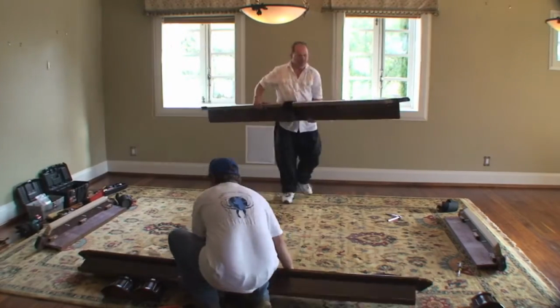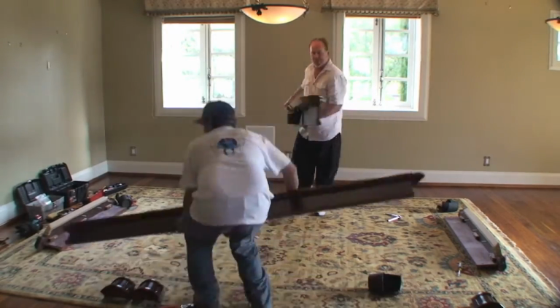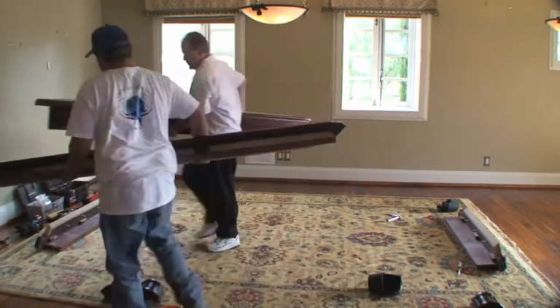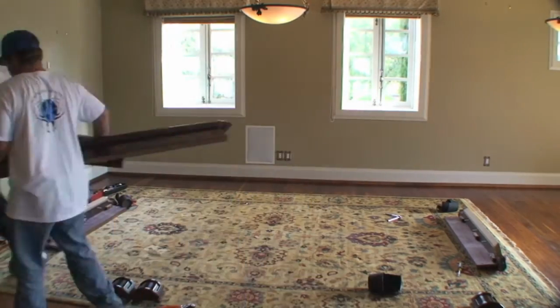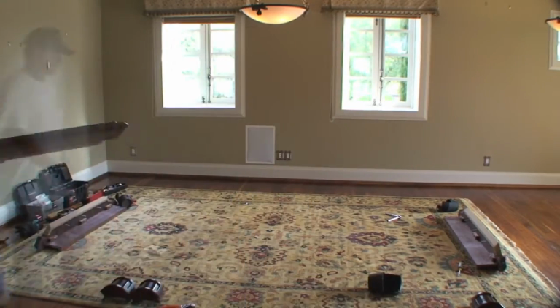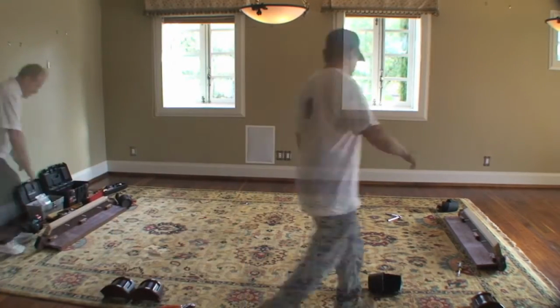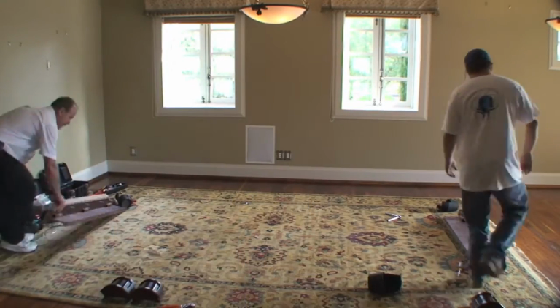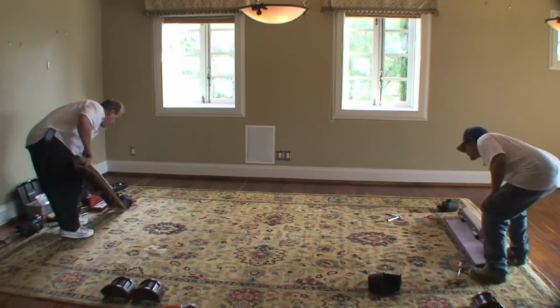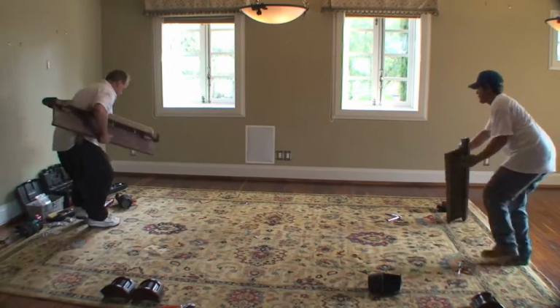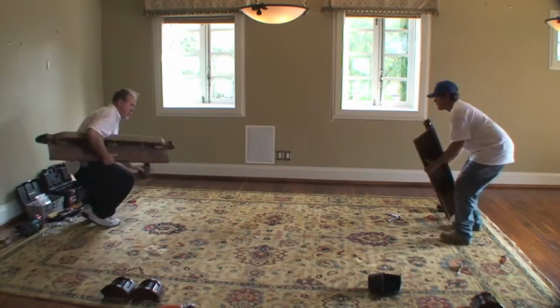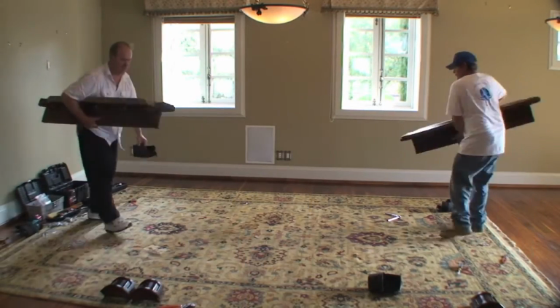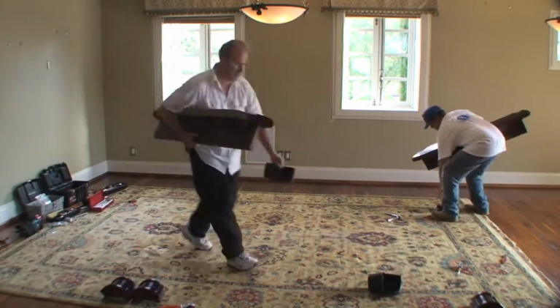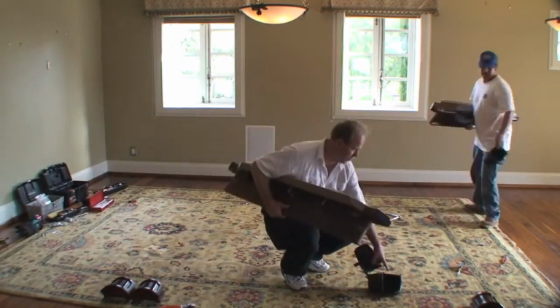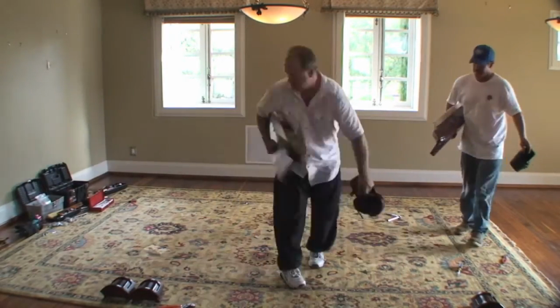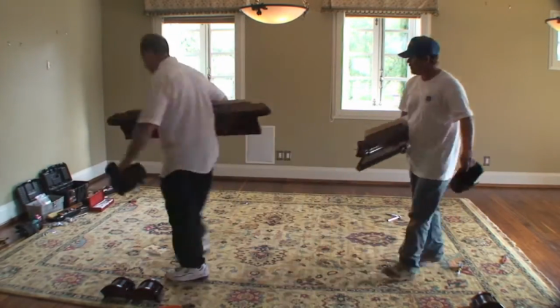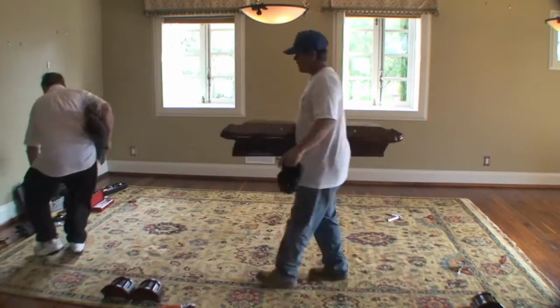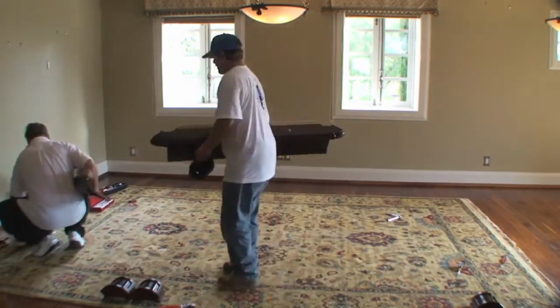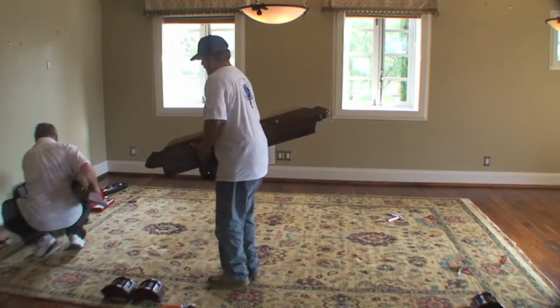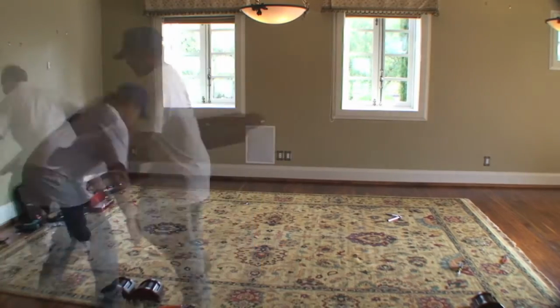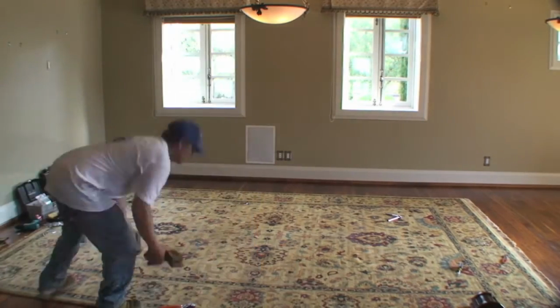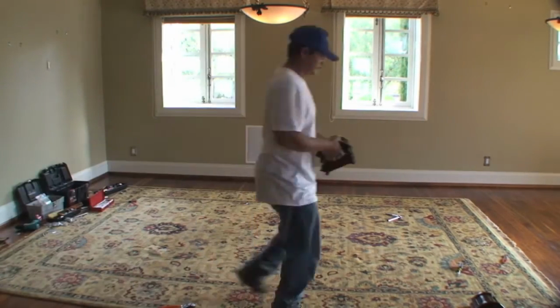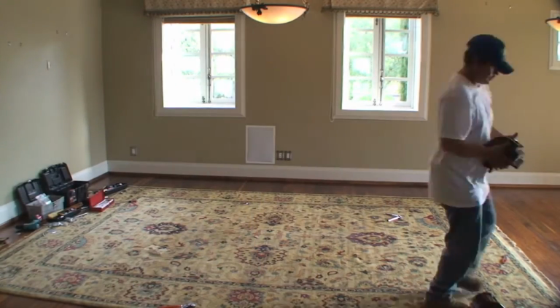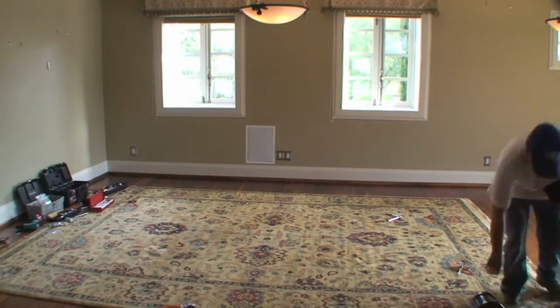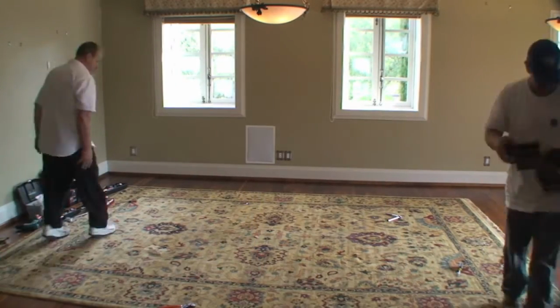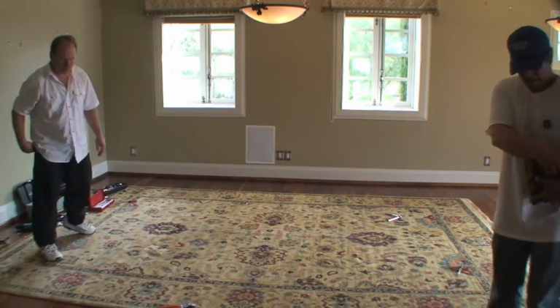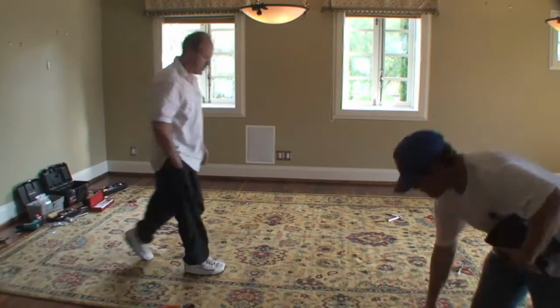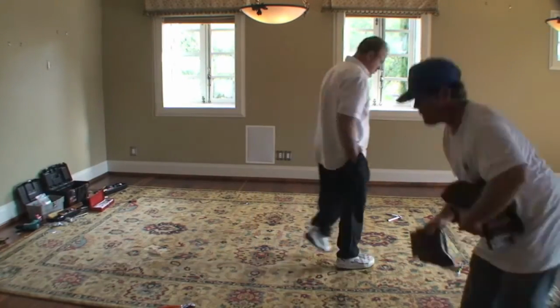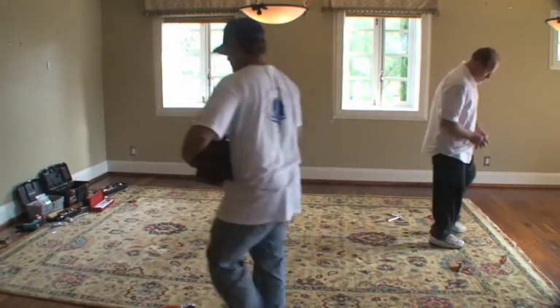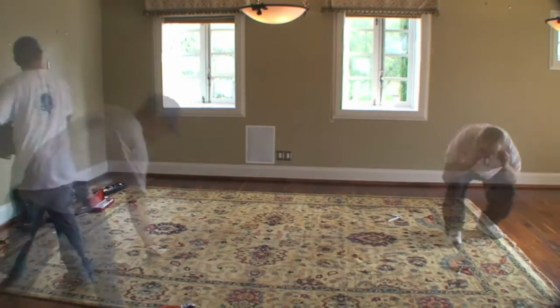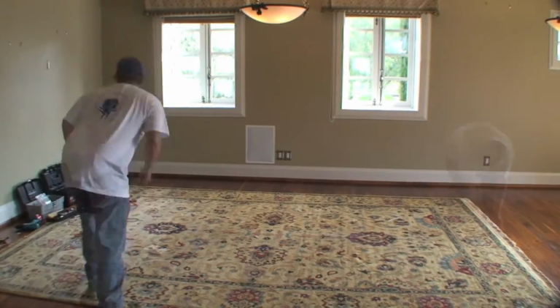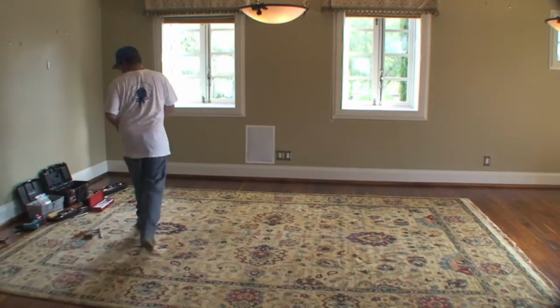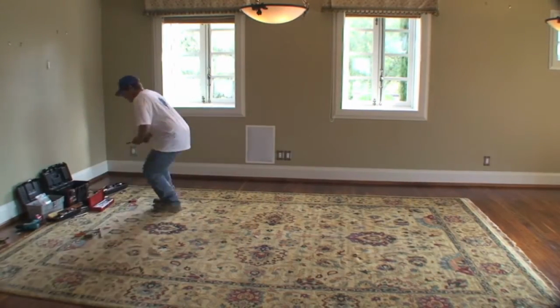Here all the bumpers are being removed, and eventually there will be a cleanup process, and our customer can get on with putting in their new wood floors.